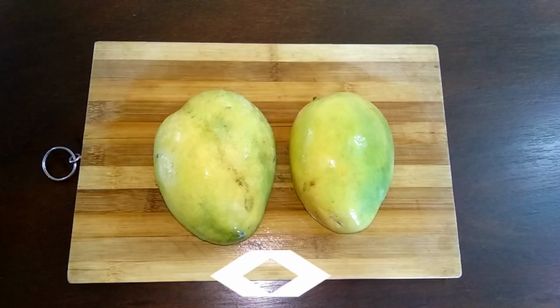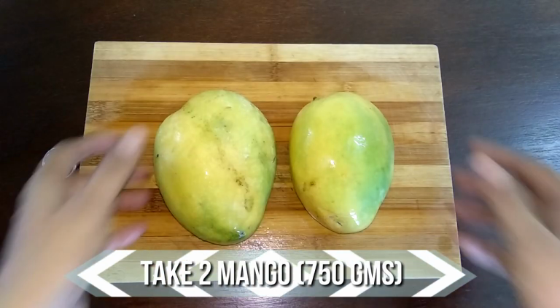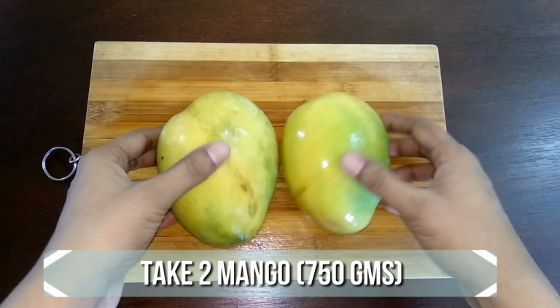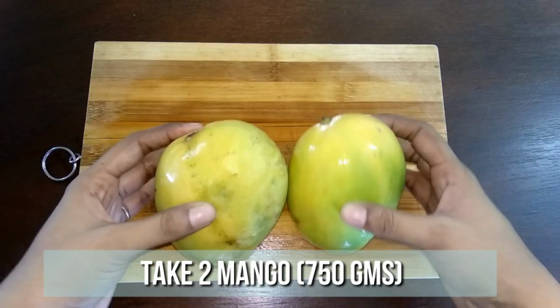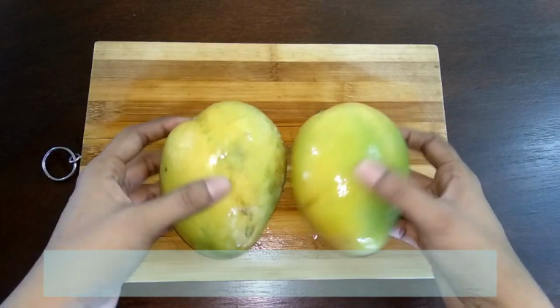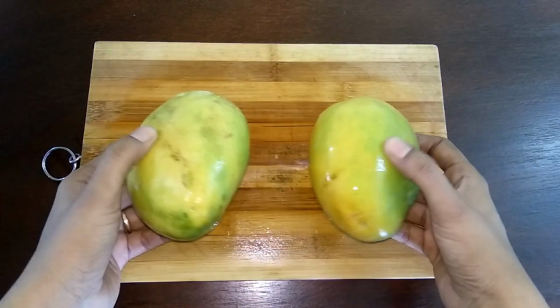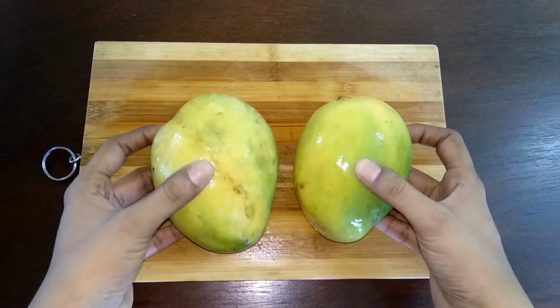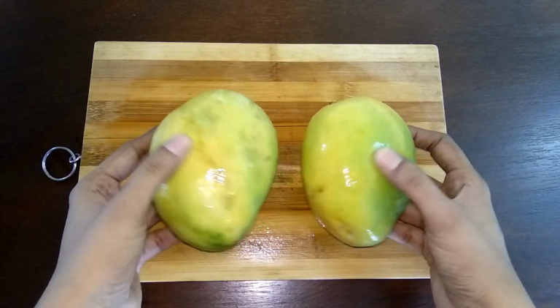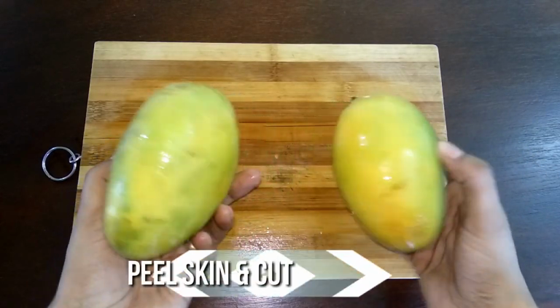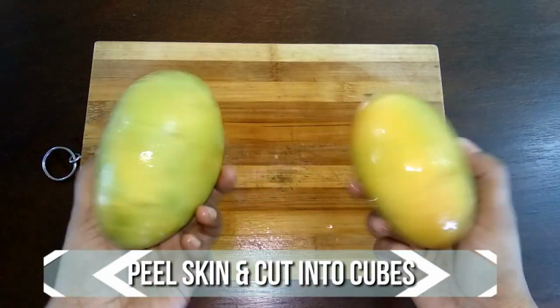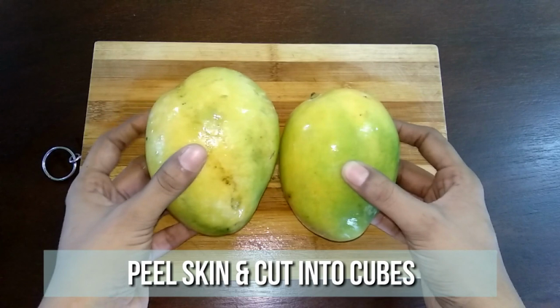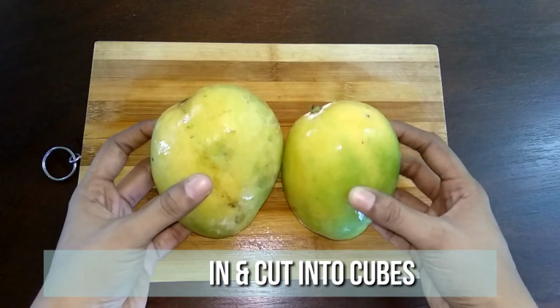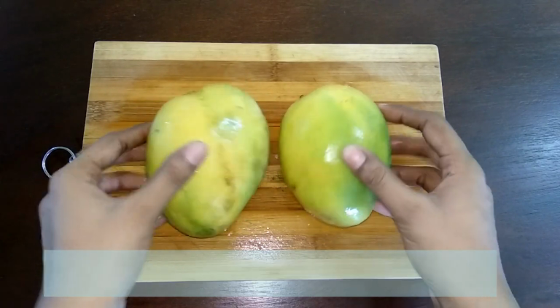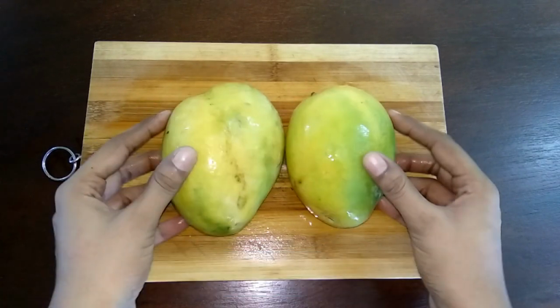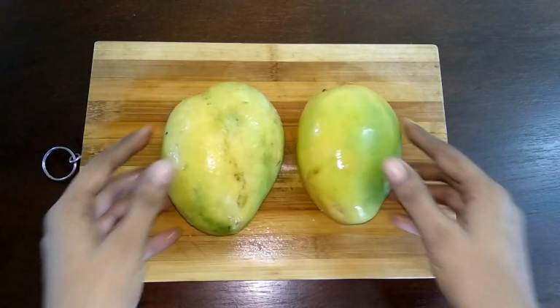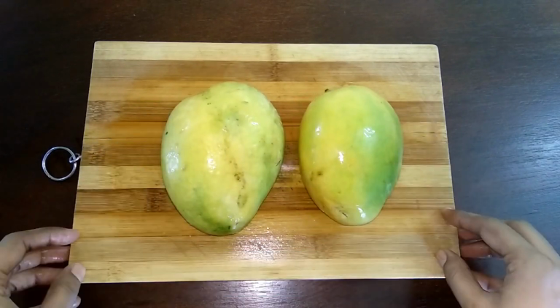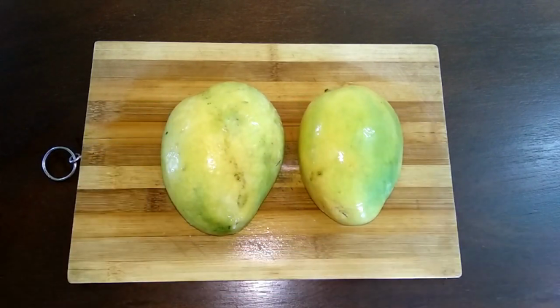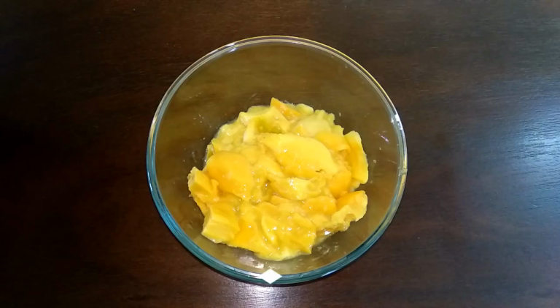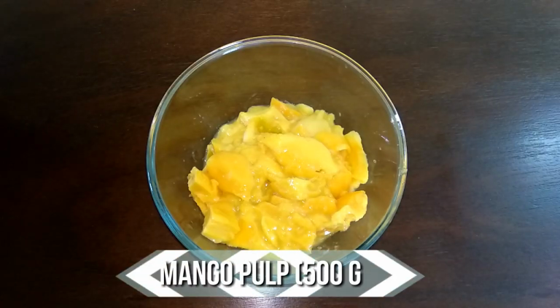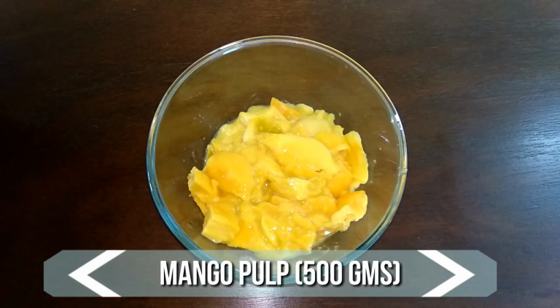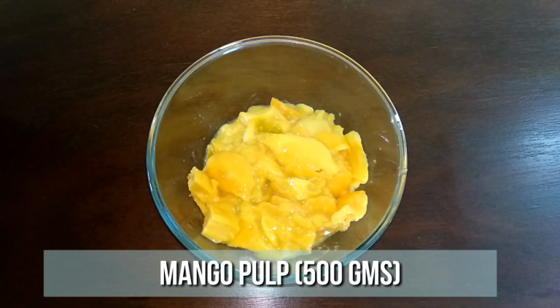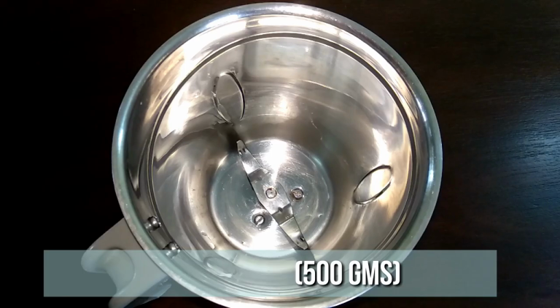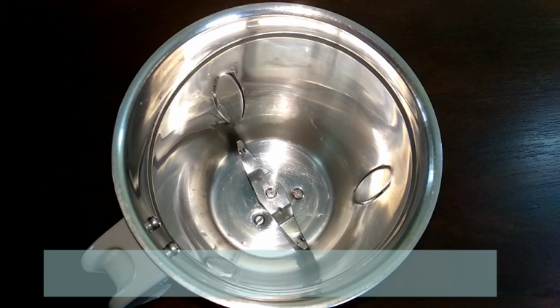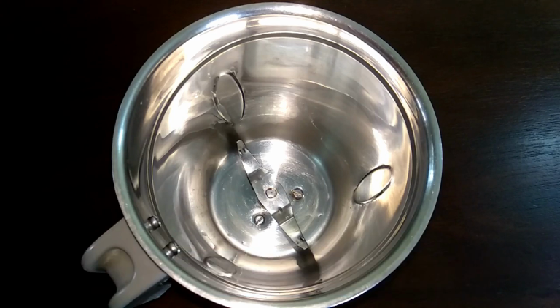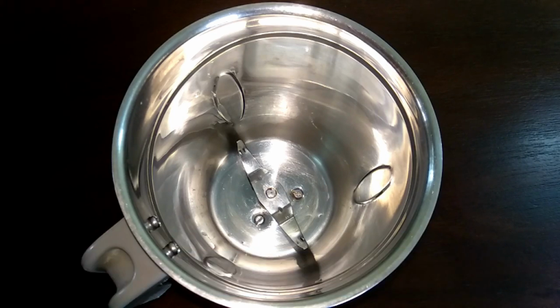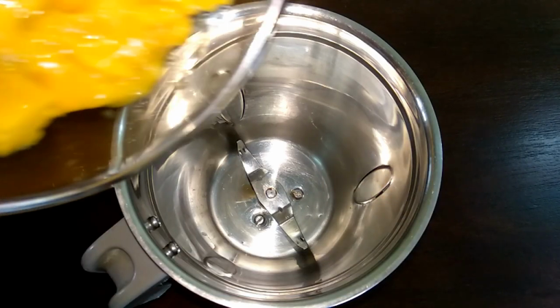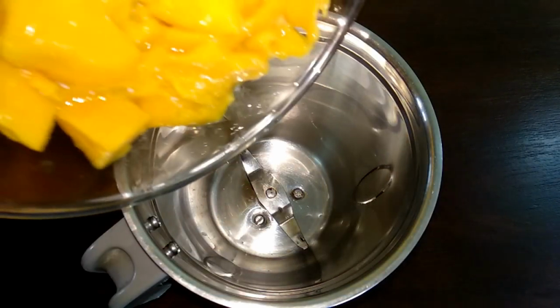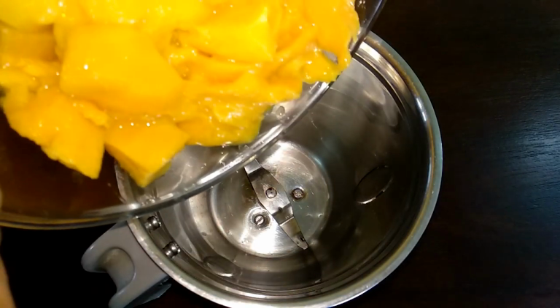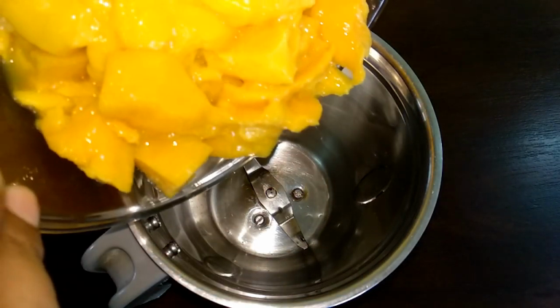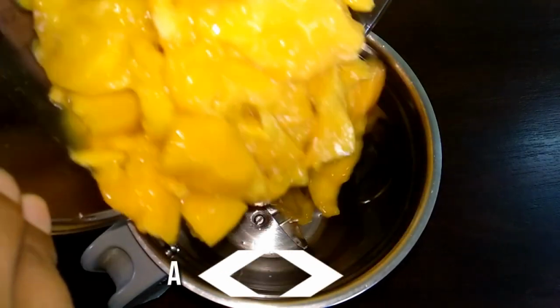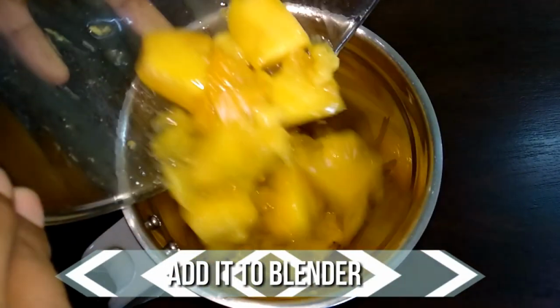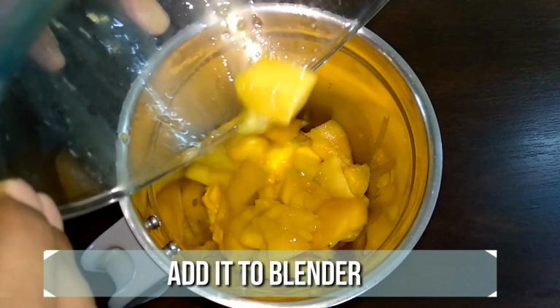Today I've taken 750 grams of mango. Peel the skin off and cut them into cubes and keep it ready. After peeling and cutting, this weighs about 500 grams. Transfer the mango pieces to a mixer jar and blend it to a very fine paste.